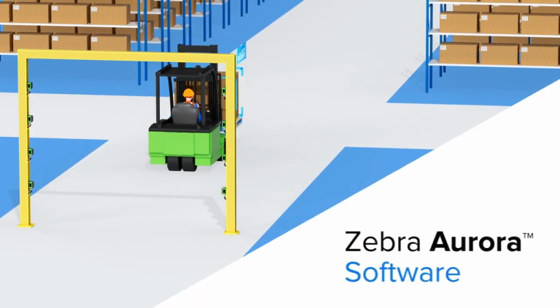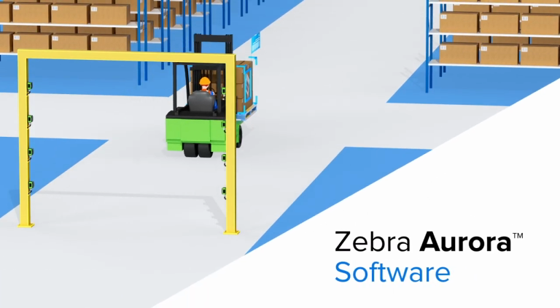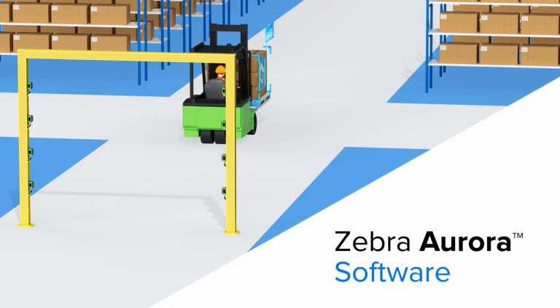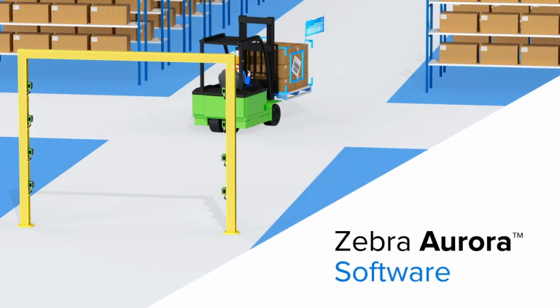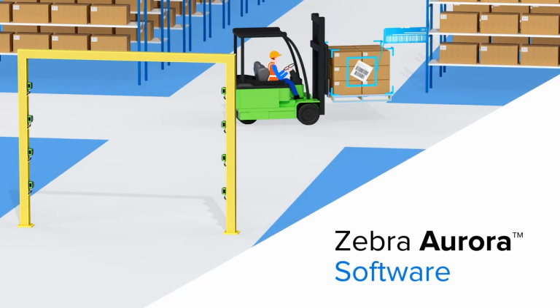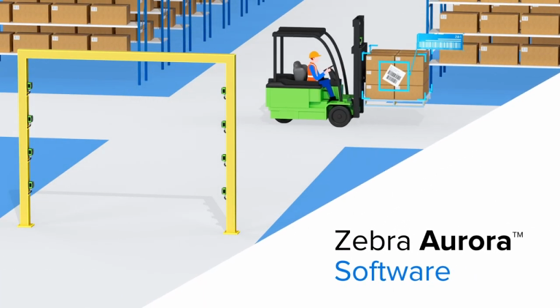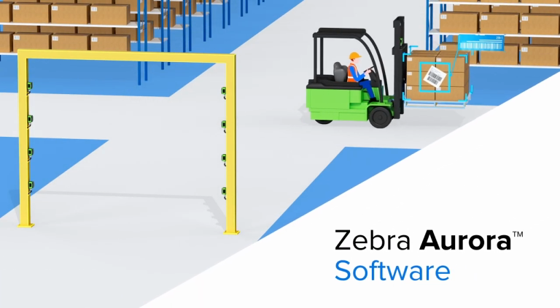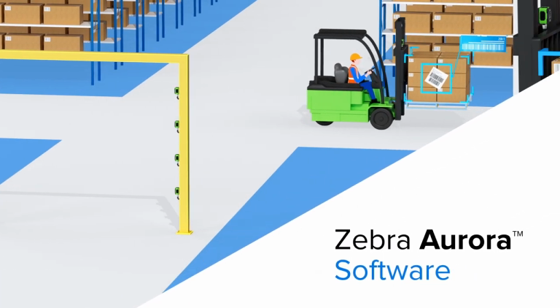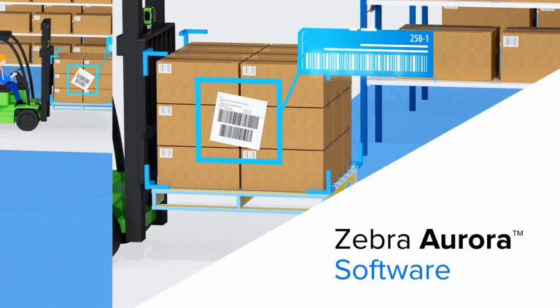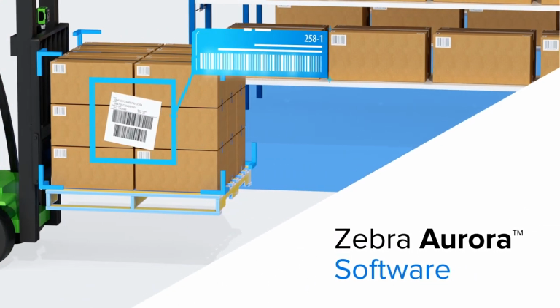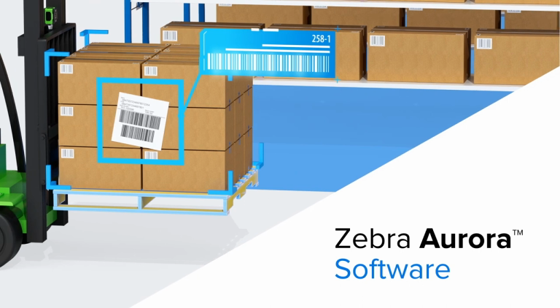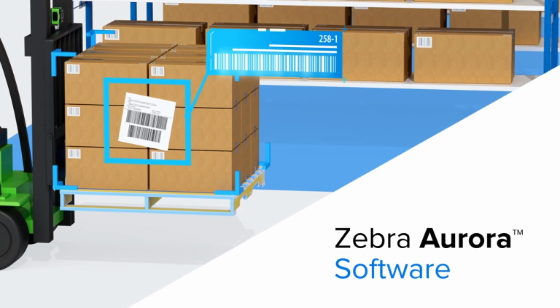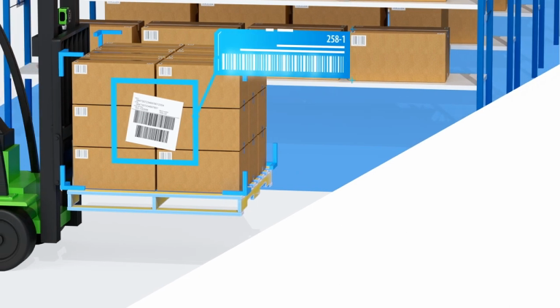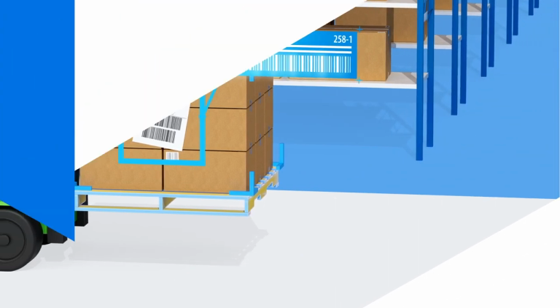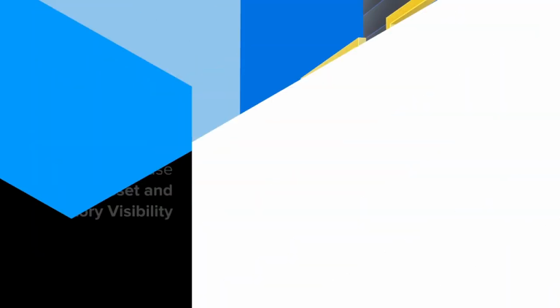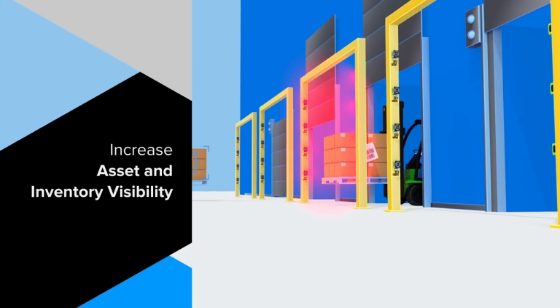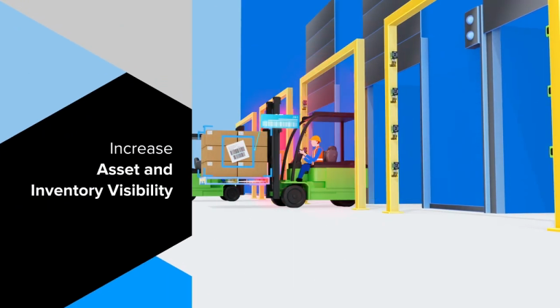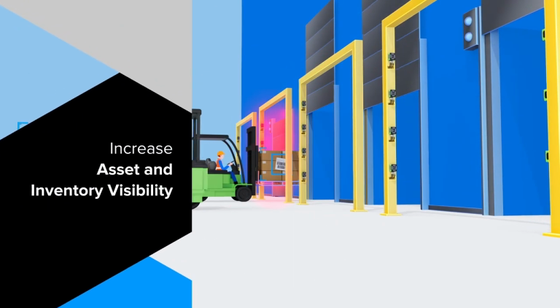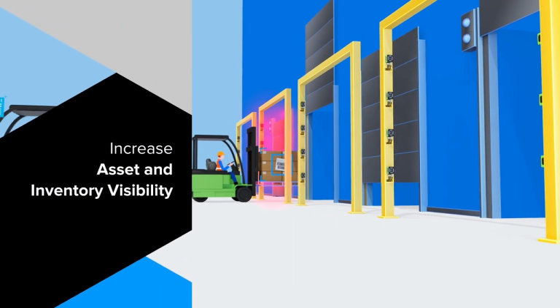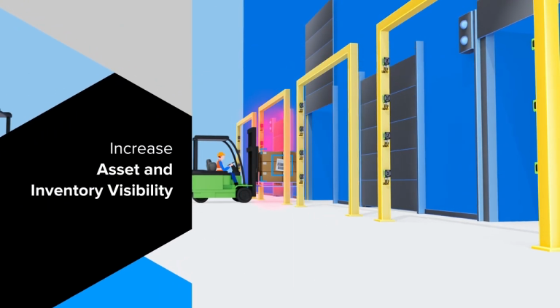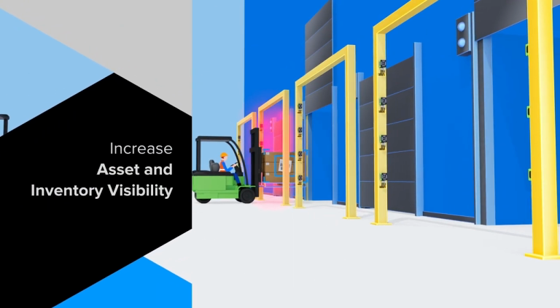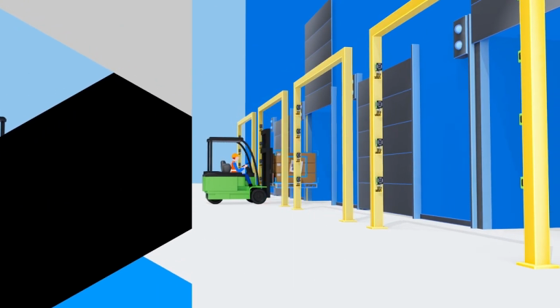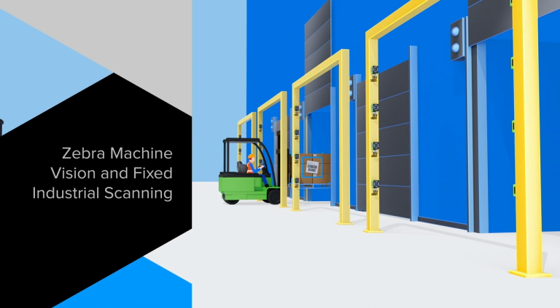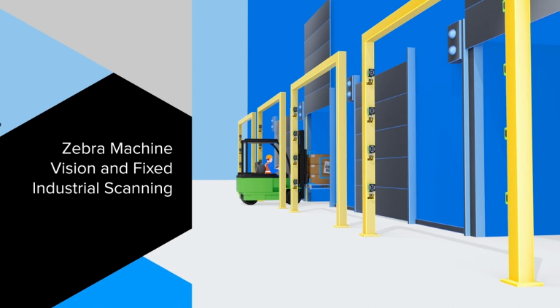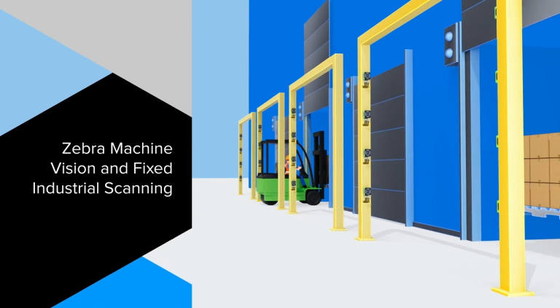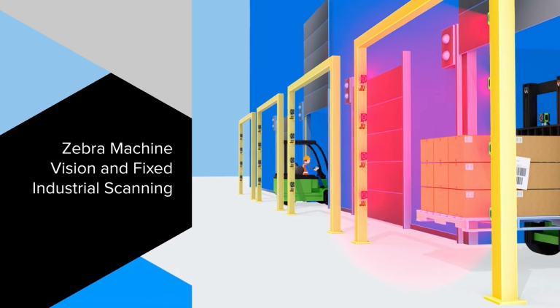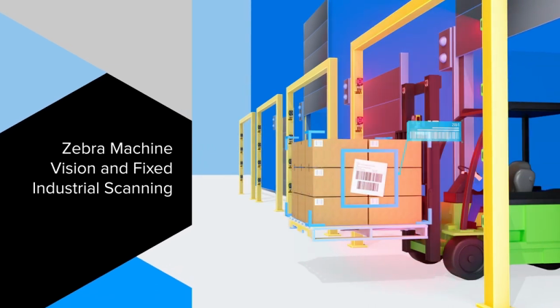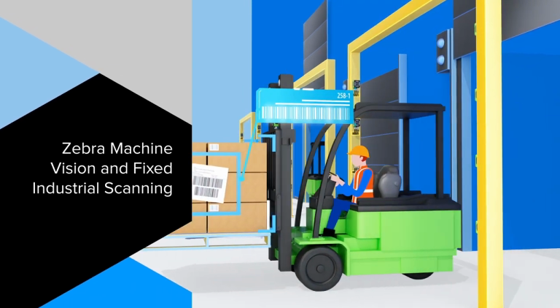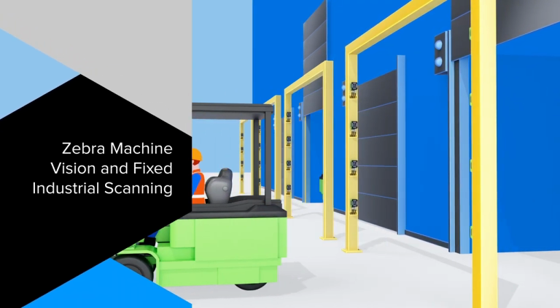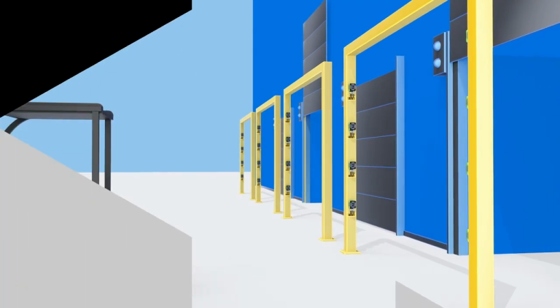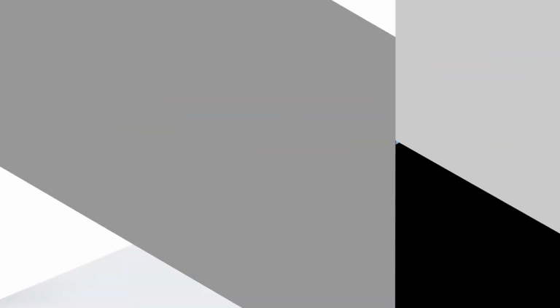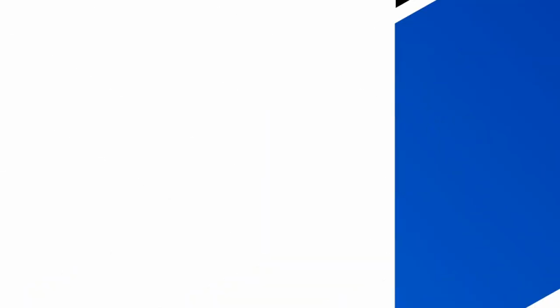Zebra Aurora software gathers data from every label, regardless of its position or orientation. Increase asset and inventory visibility in your warehouse. Let us show you what Zebra Machine Vision and Fixed Industrial Scanning can do.